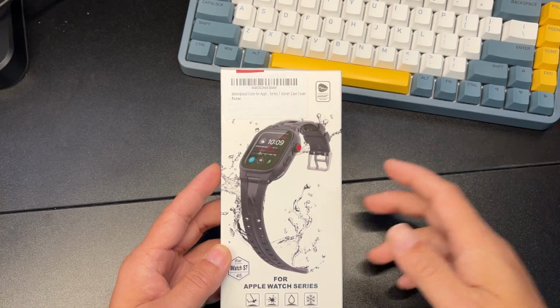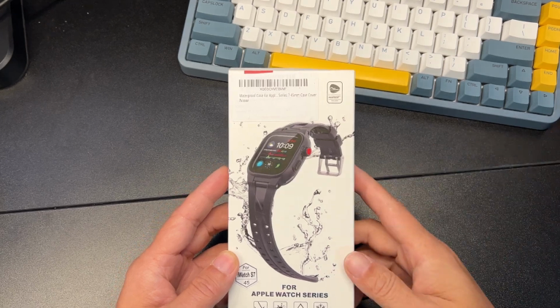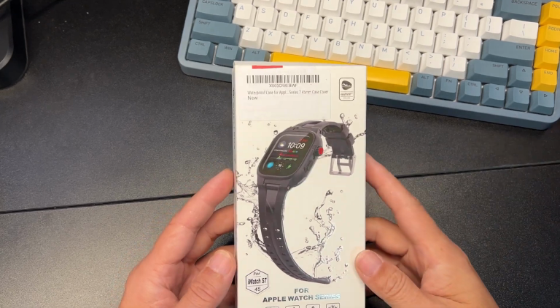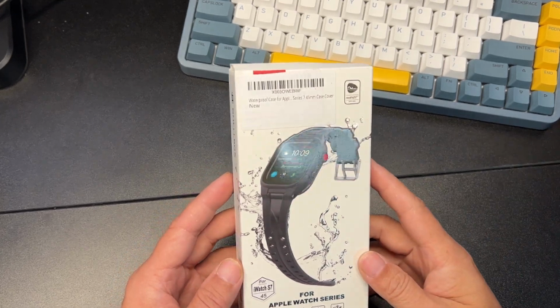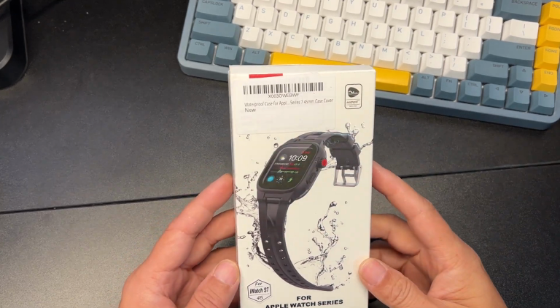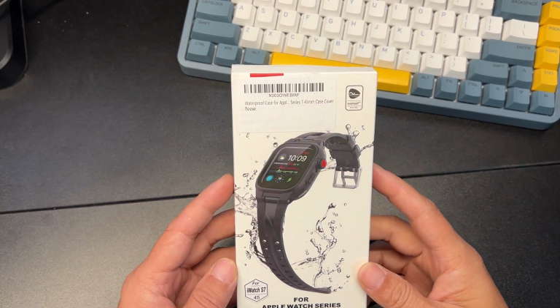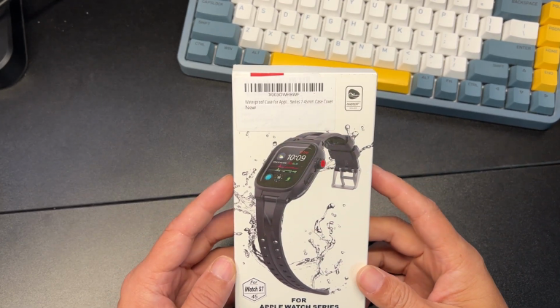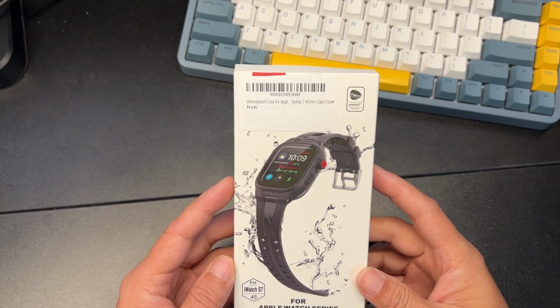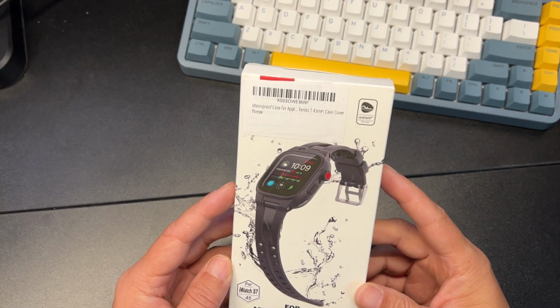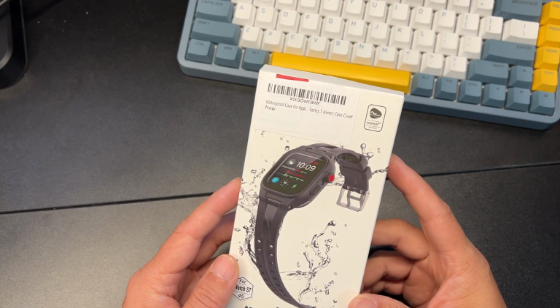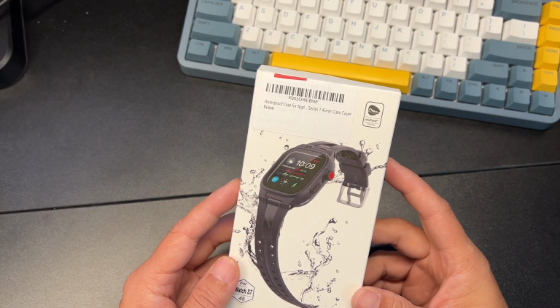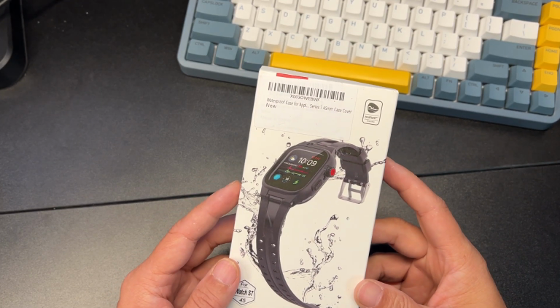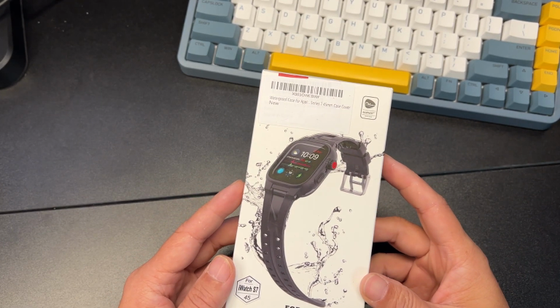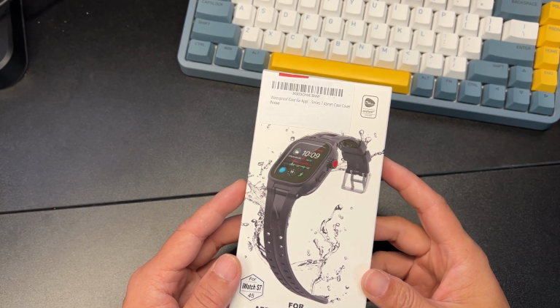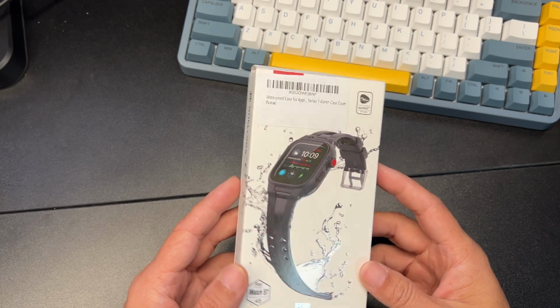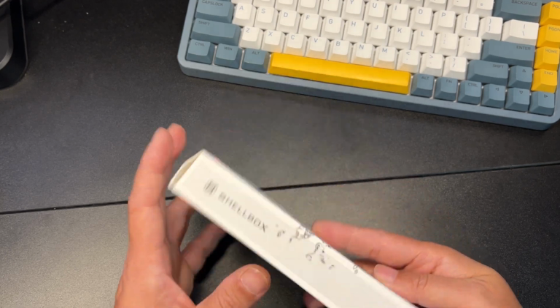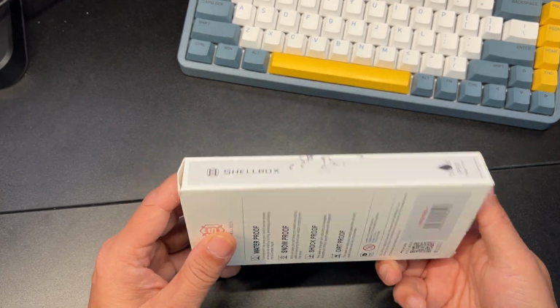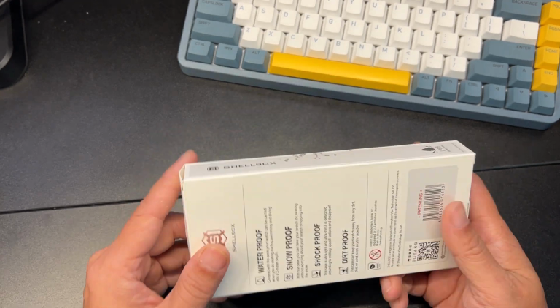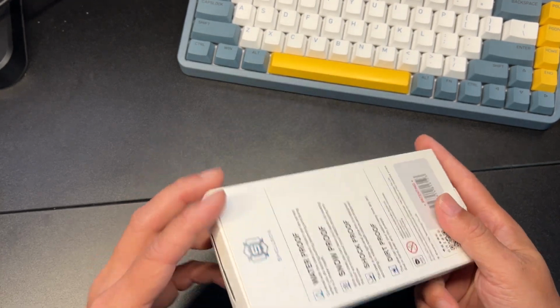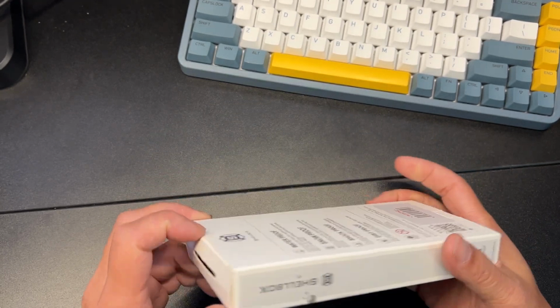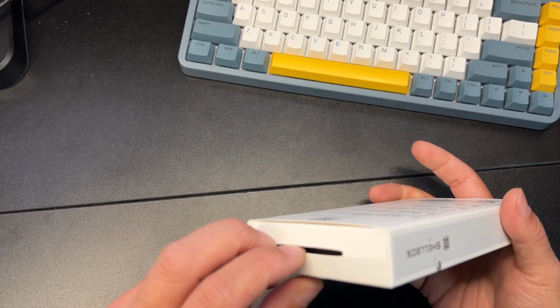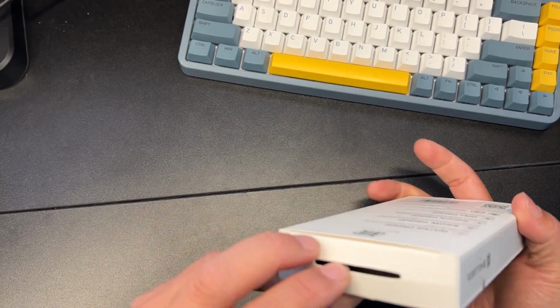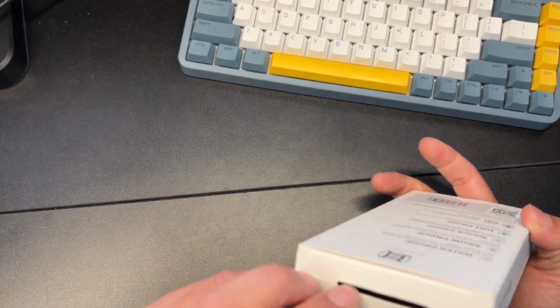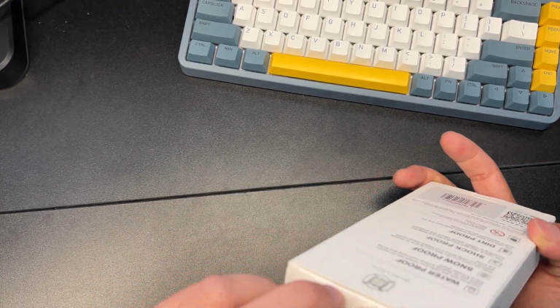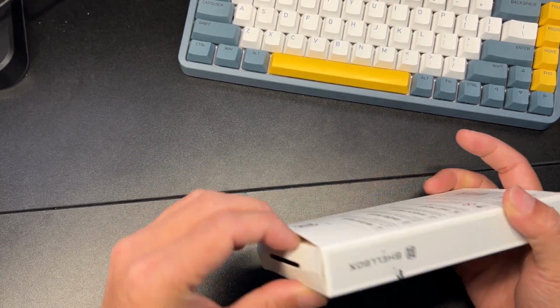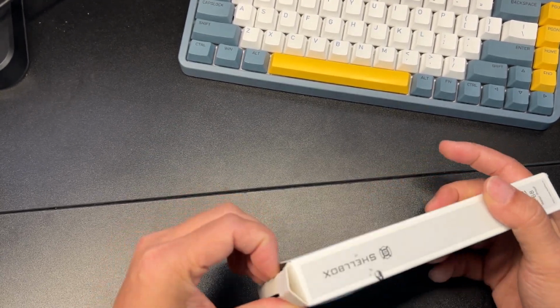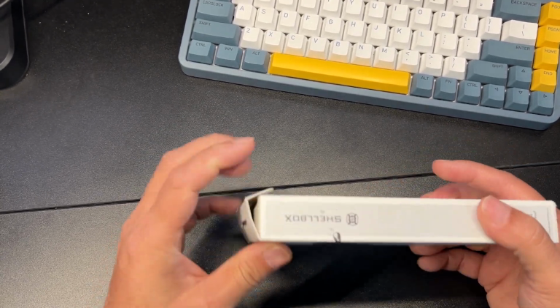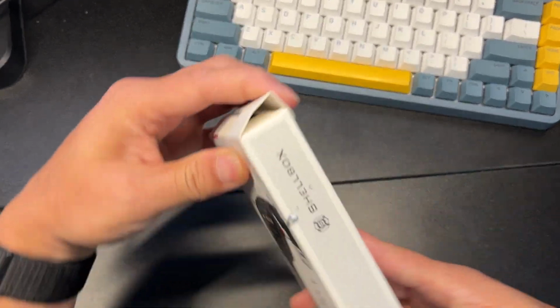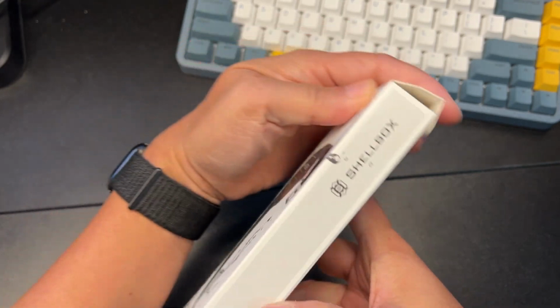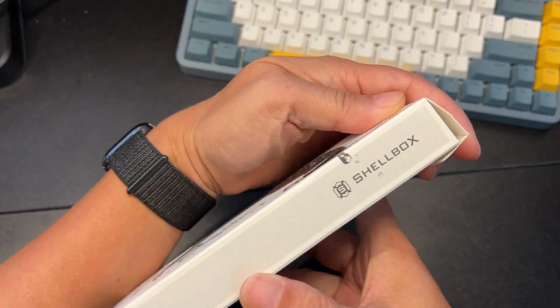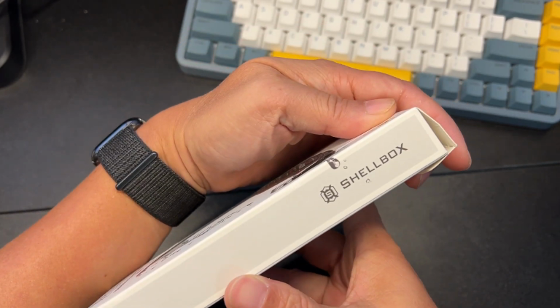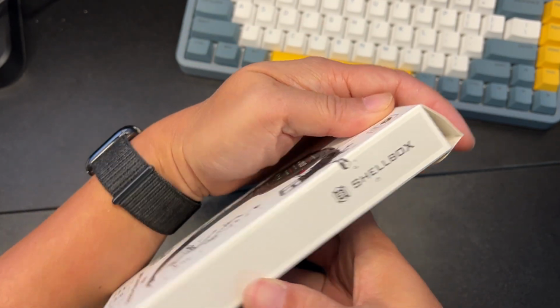This is a pretty cool waterproof case for Apple Watch Series 7 and 8. Let's go ahead and unbox this shell box.